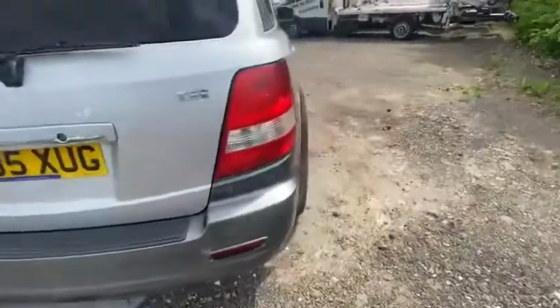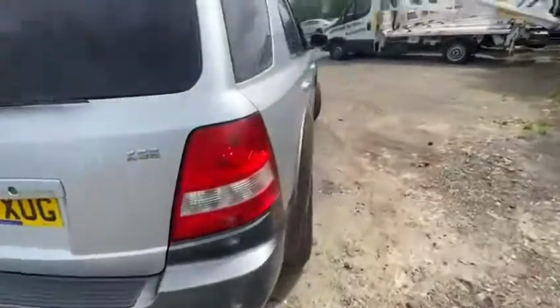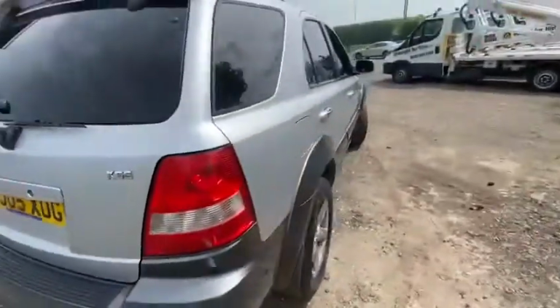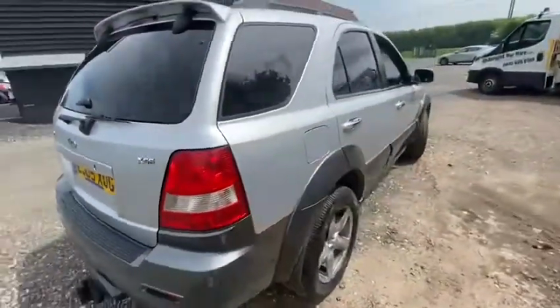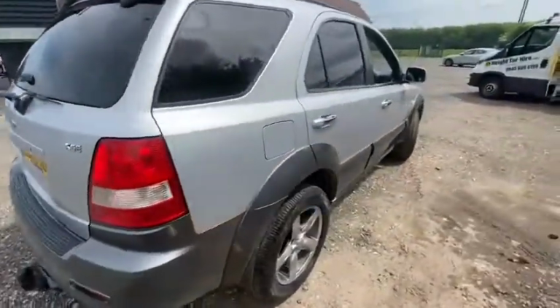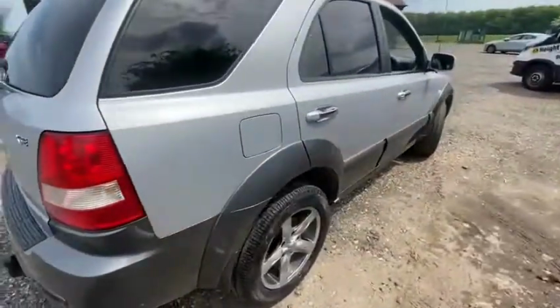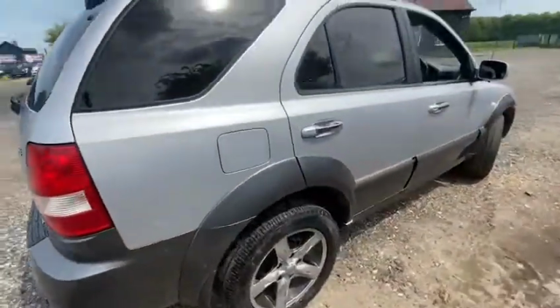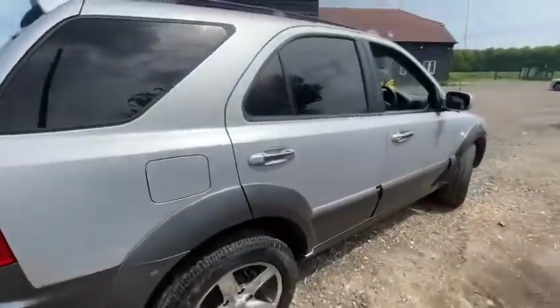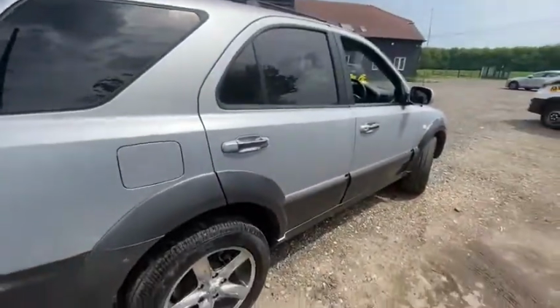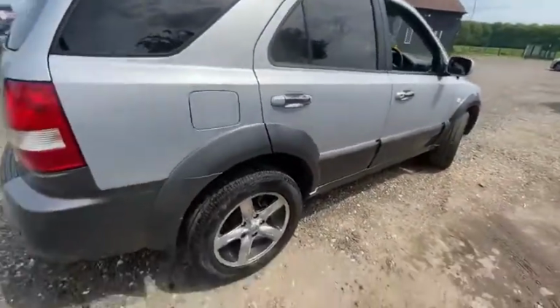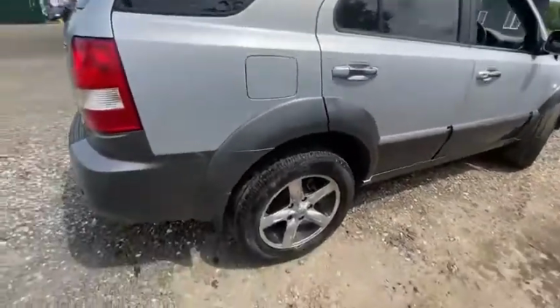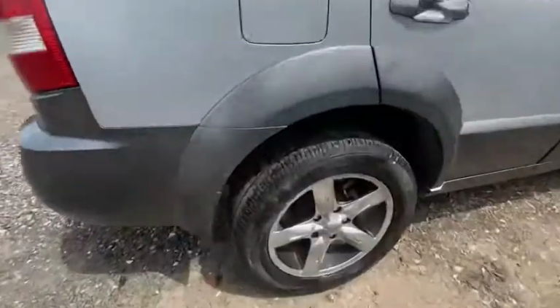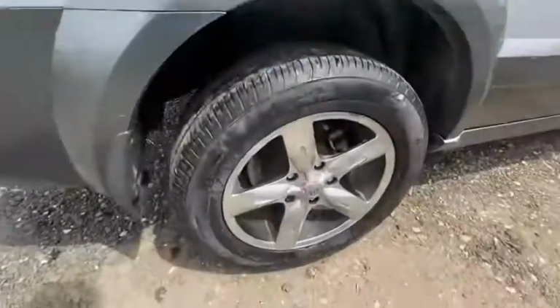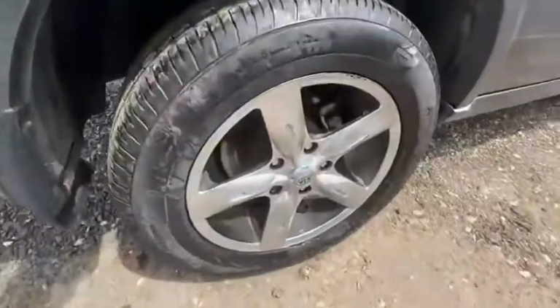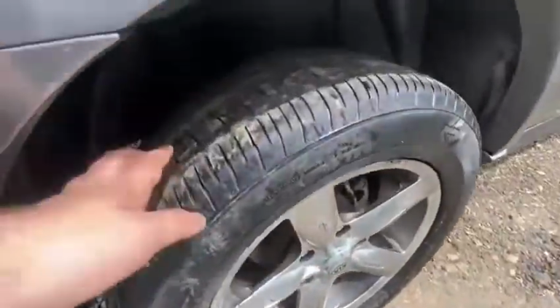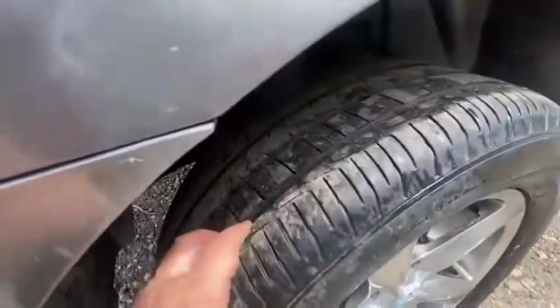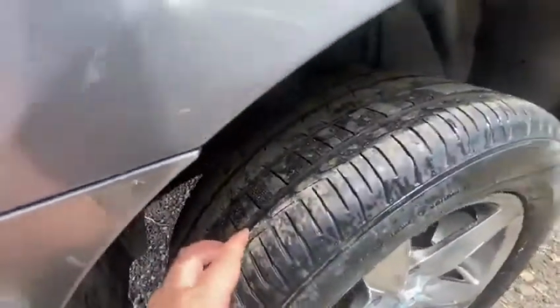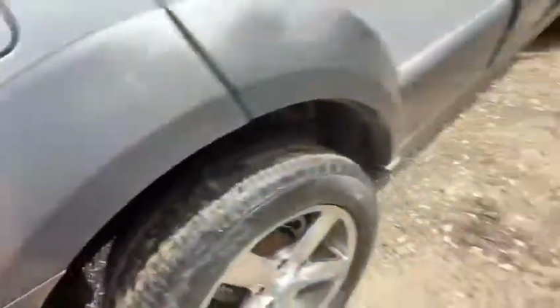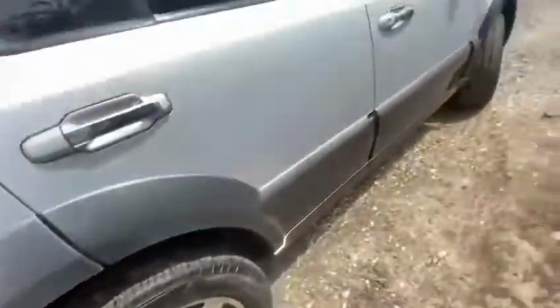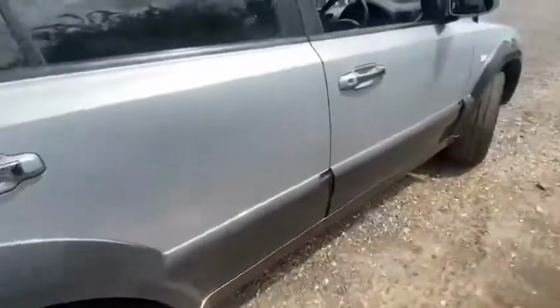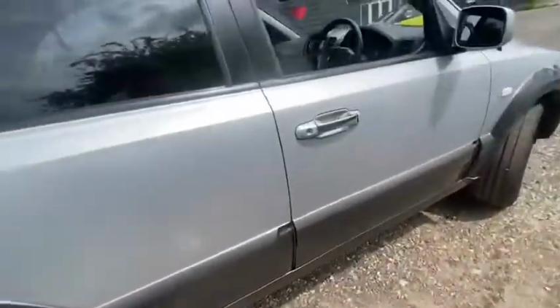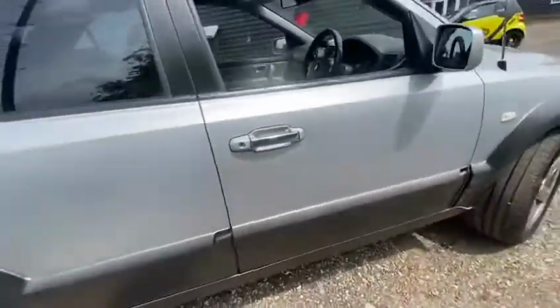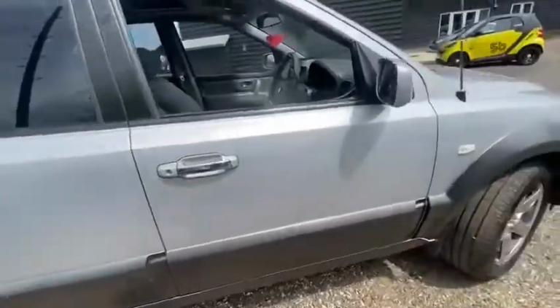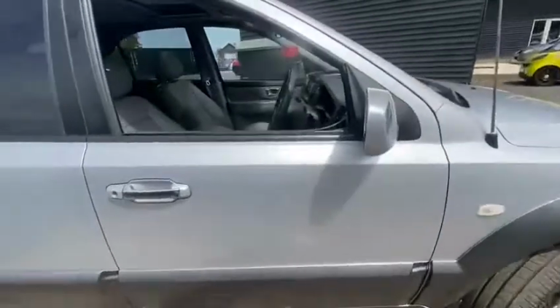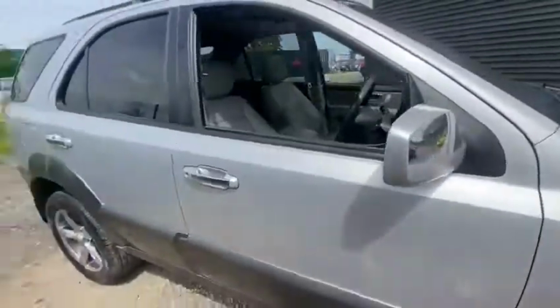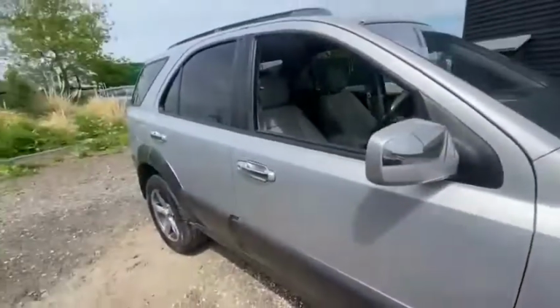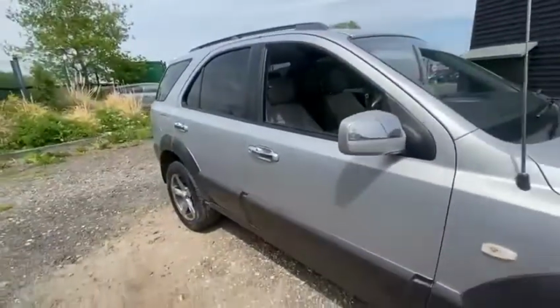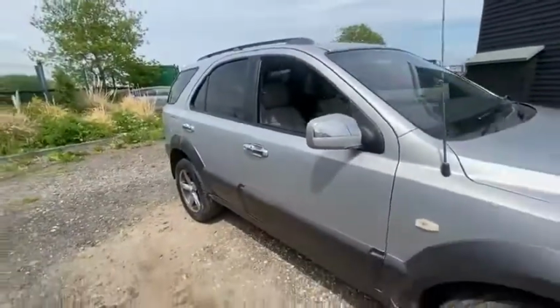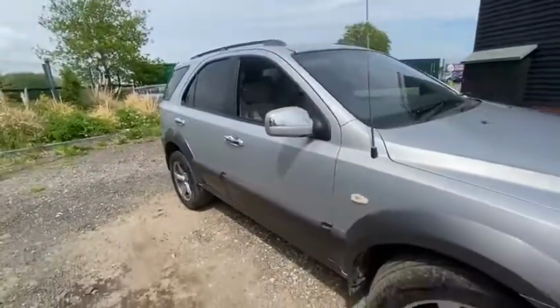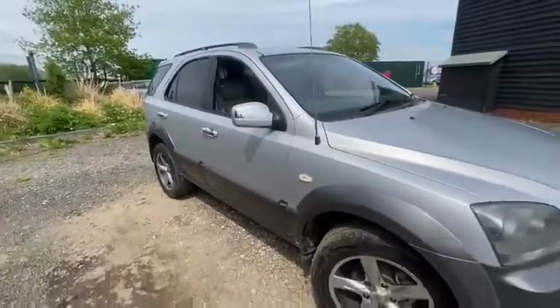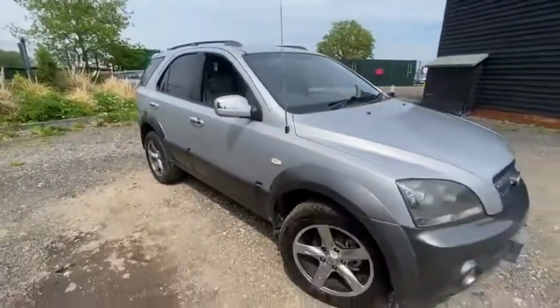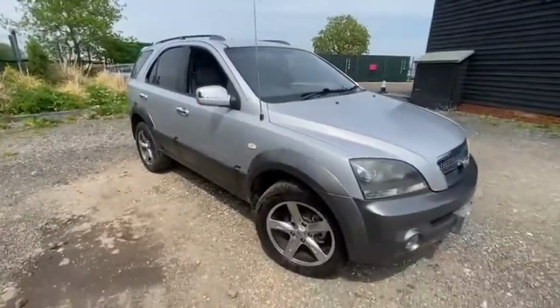Coming round to your driver's side — once again, lovely bodywork. Alloys with lots of tread left in that tyre. If you're looking for something with a lot of space, this is definitely going to be the vehicle for you.